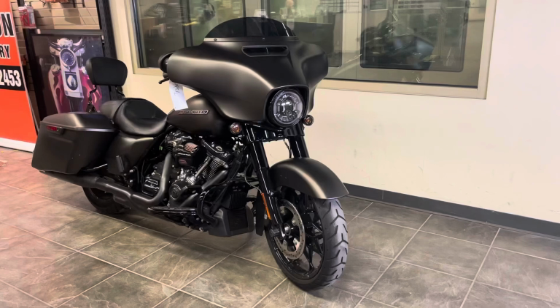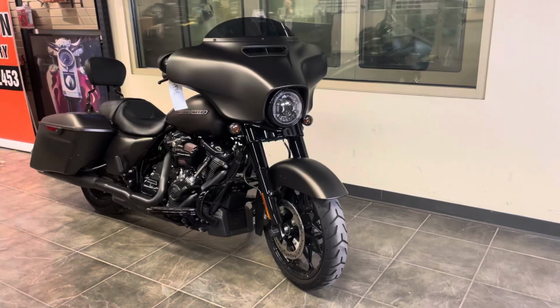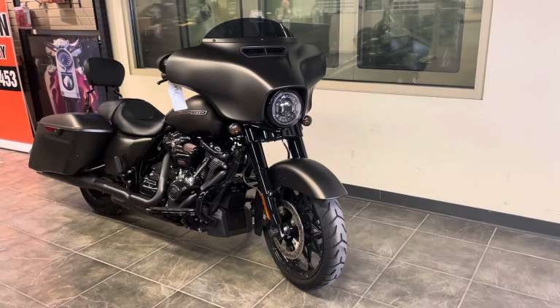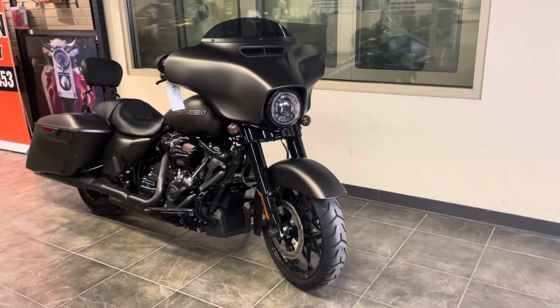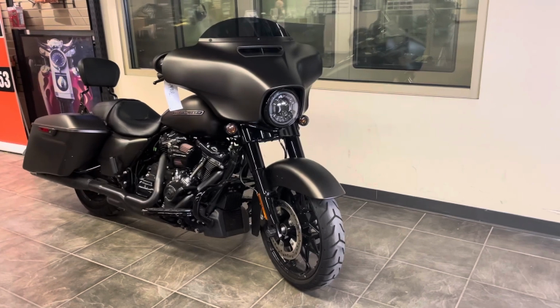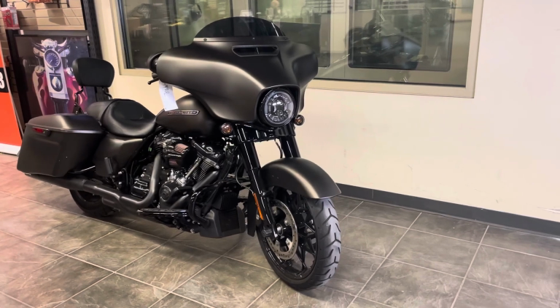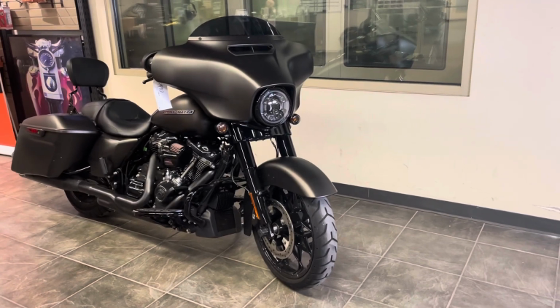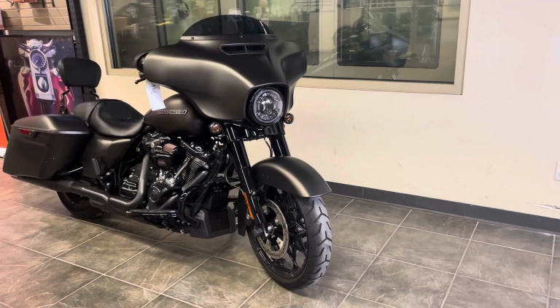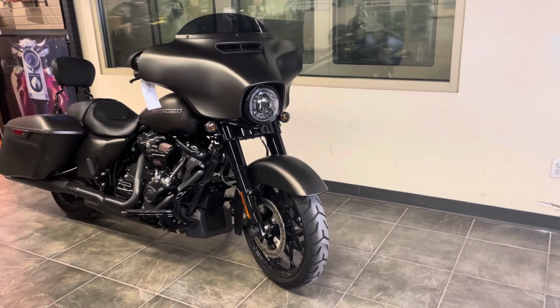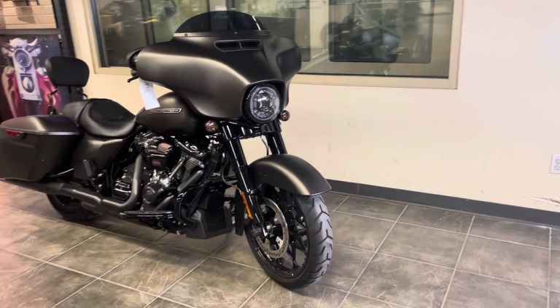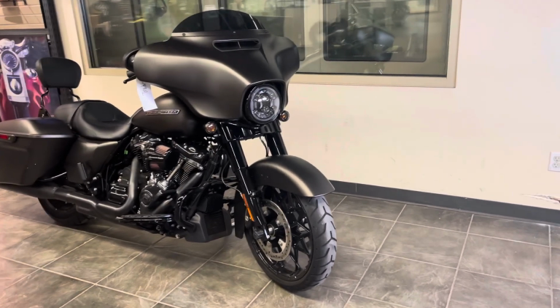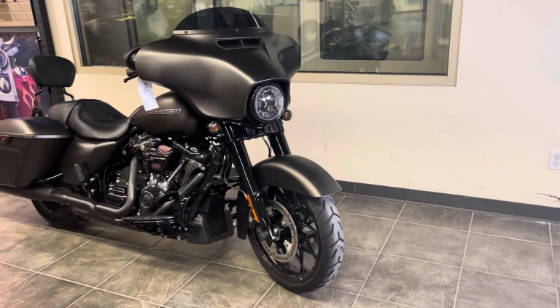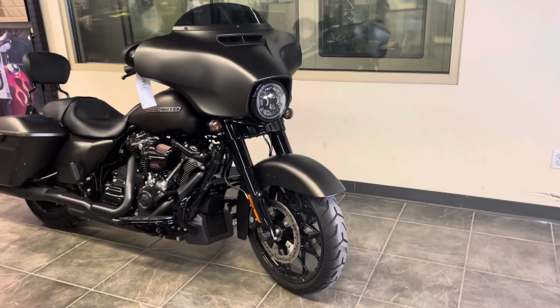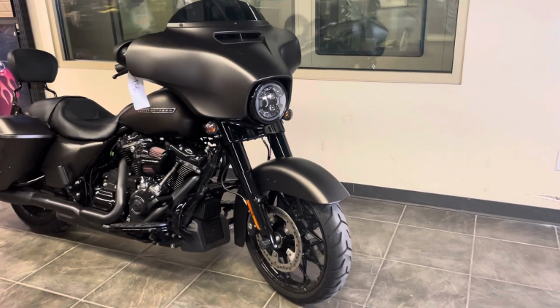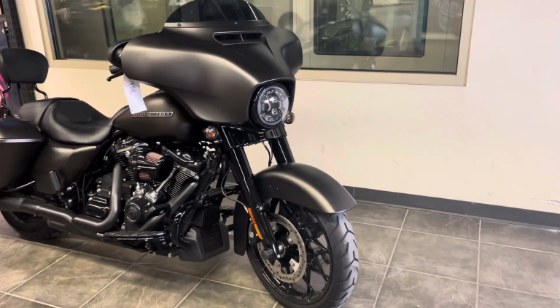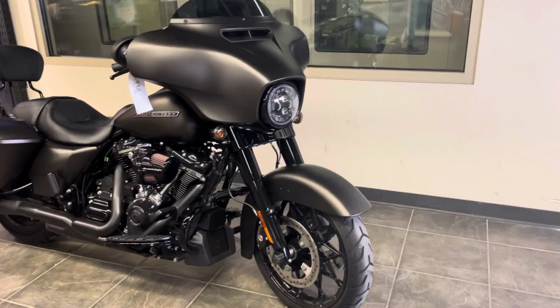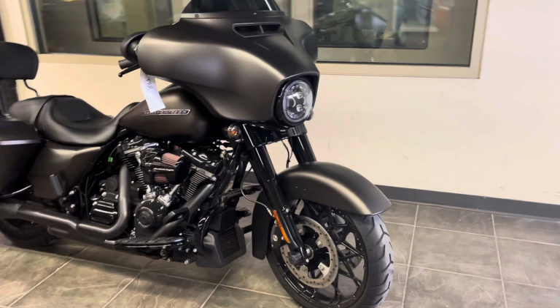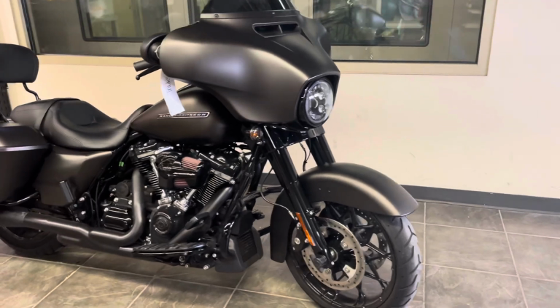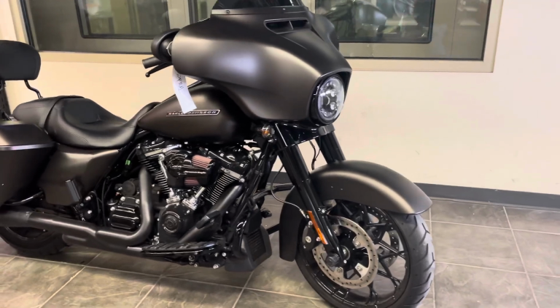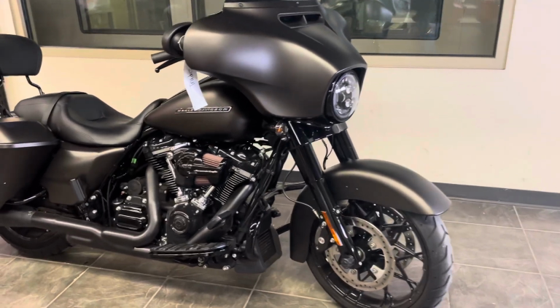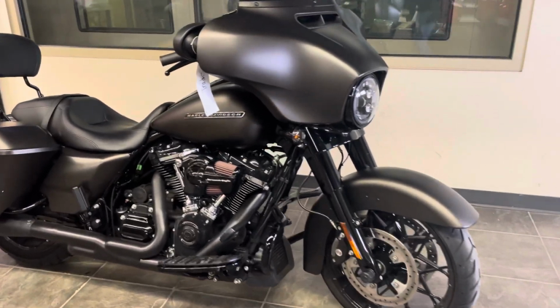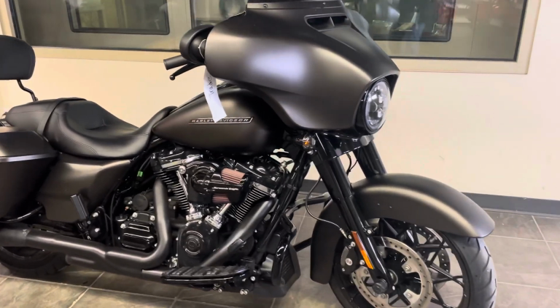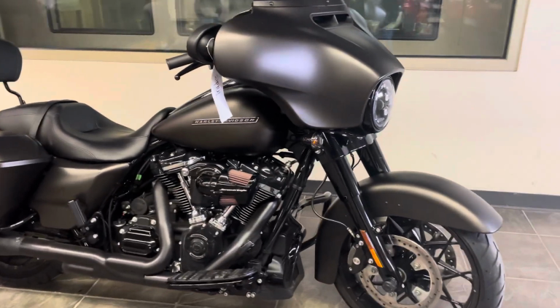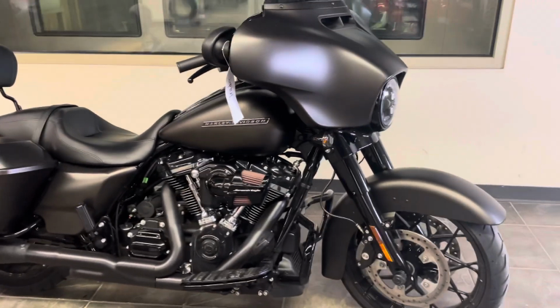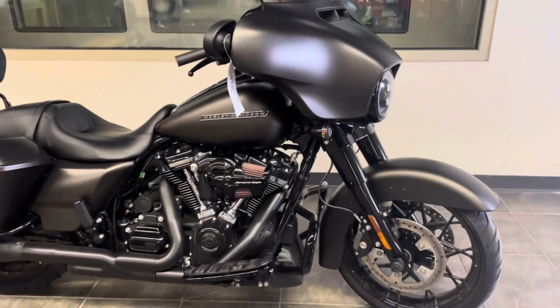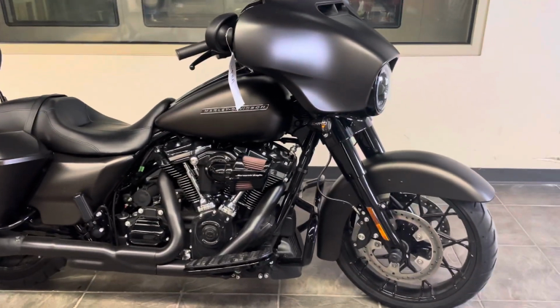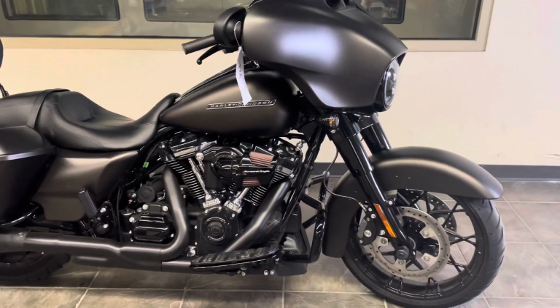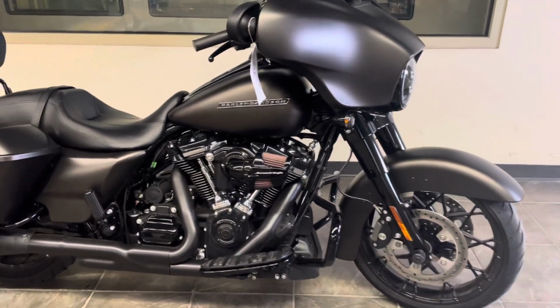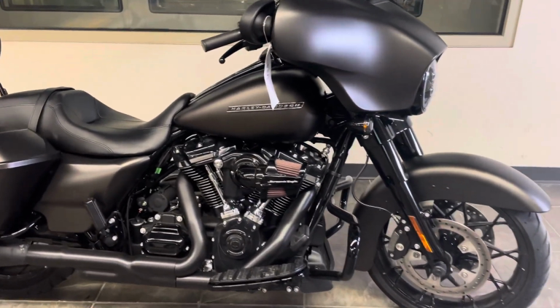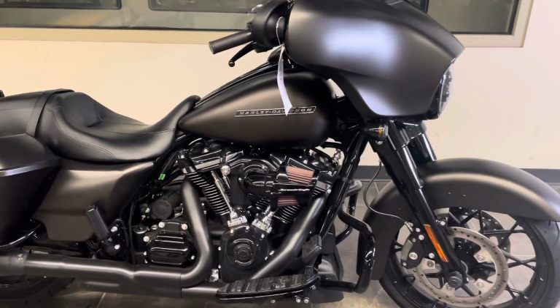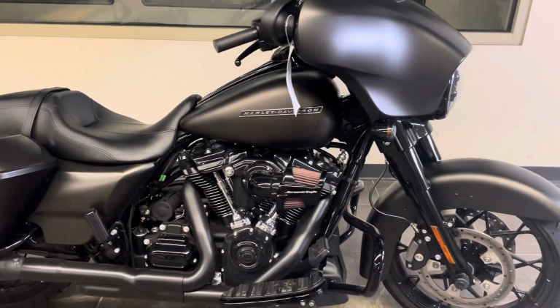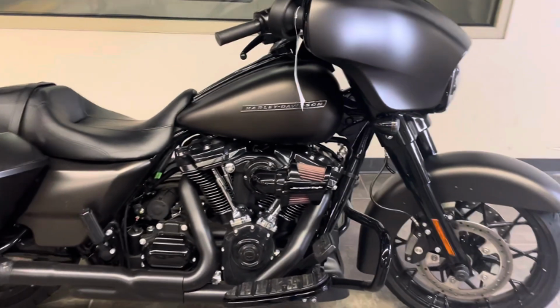Welcome to Harley-Davidson Adanbury. This is a 2020 Street Glide Special in River Rock Gray Denim, sold when new by Harley-Davidson Adanbury. It features a heavy breather air cleaner and has only 3,100 miles.